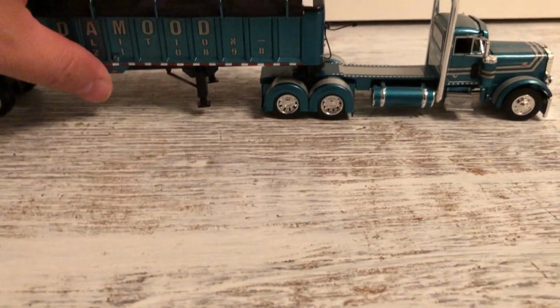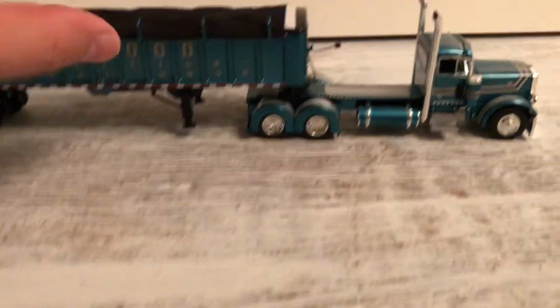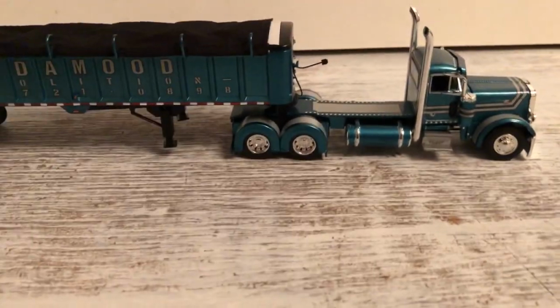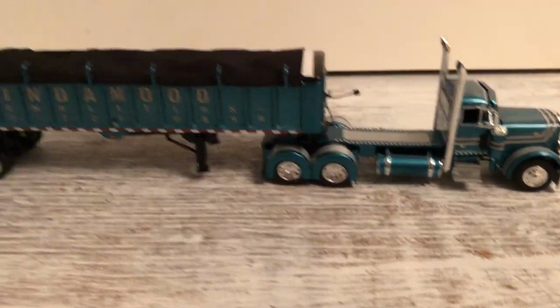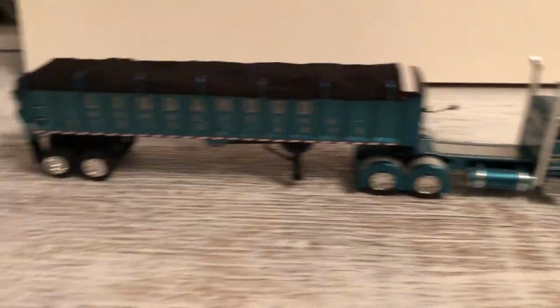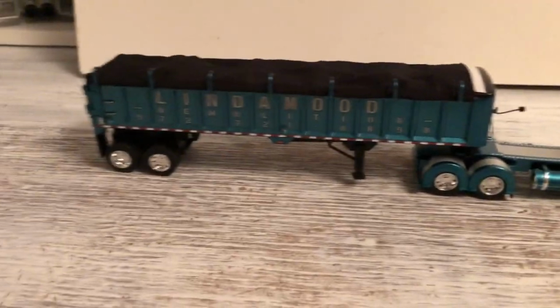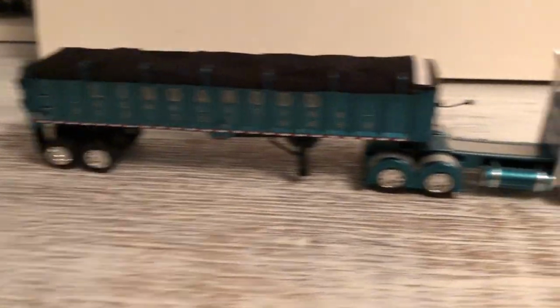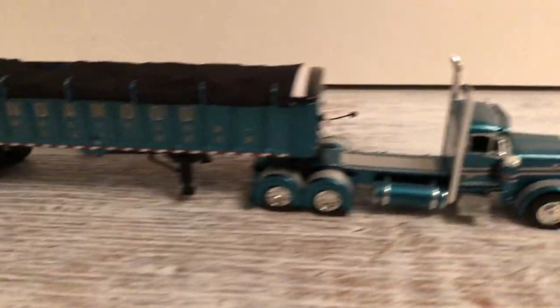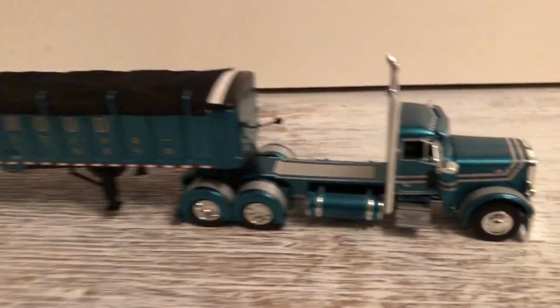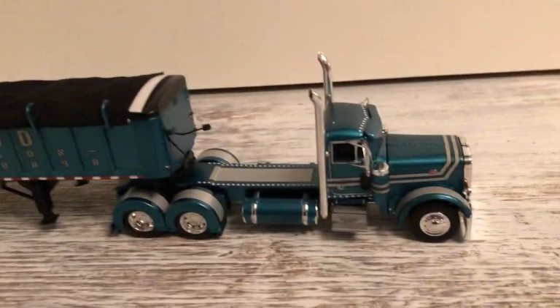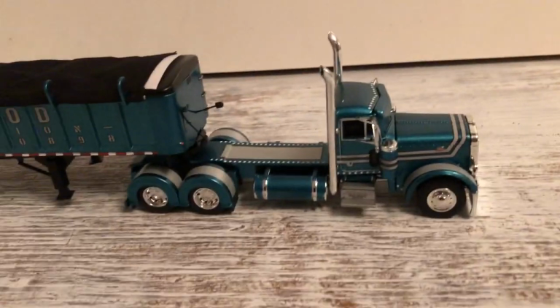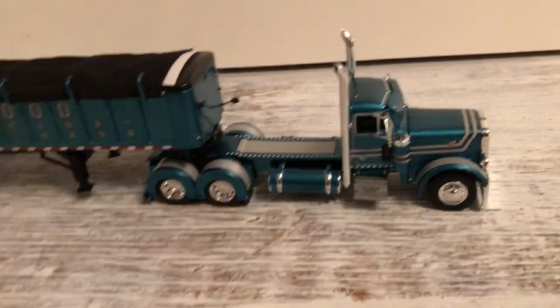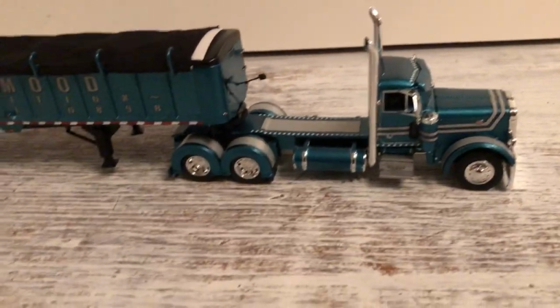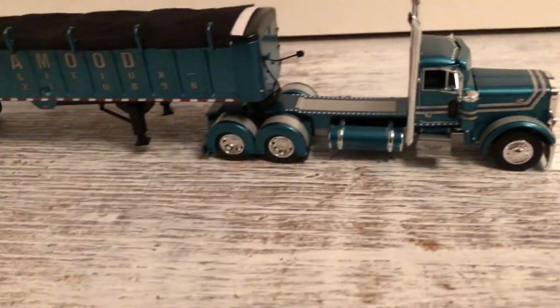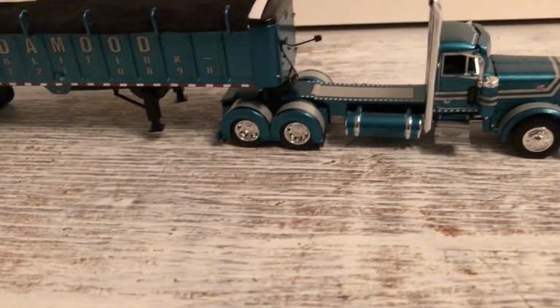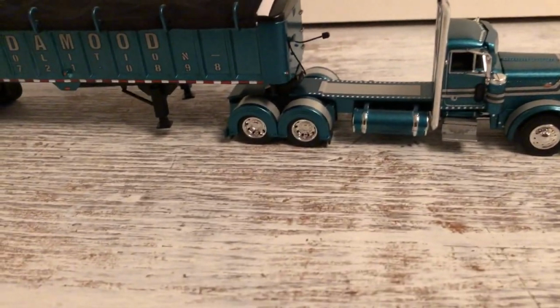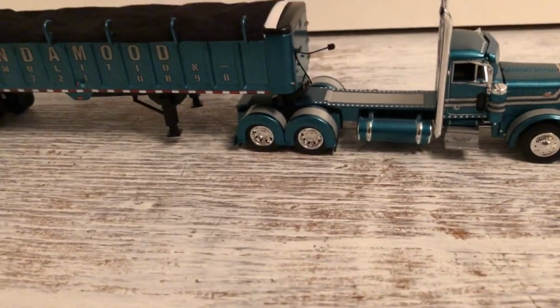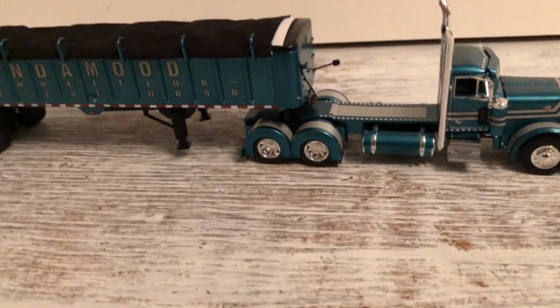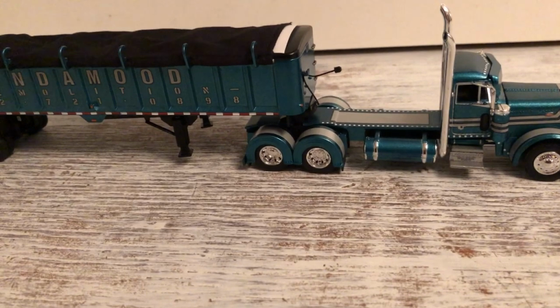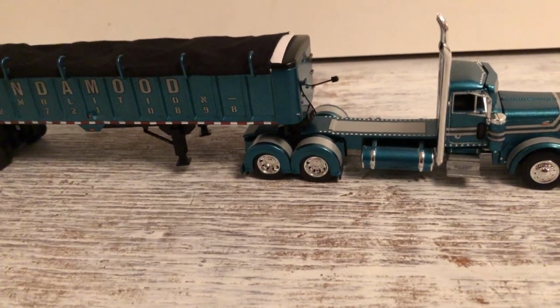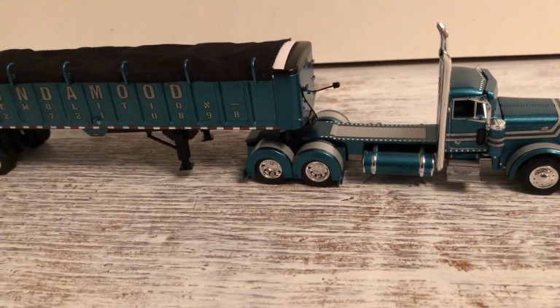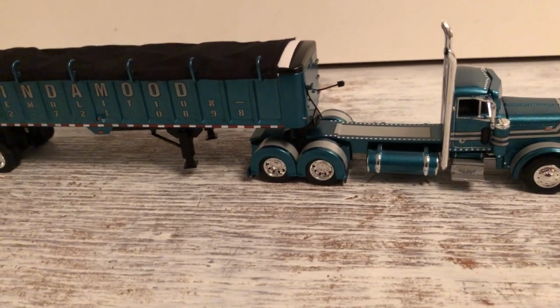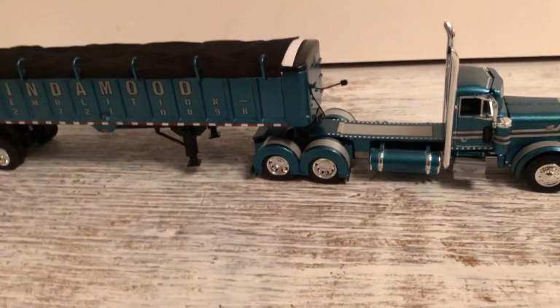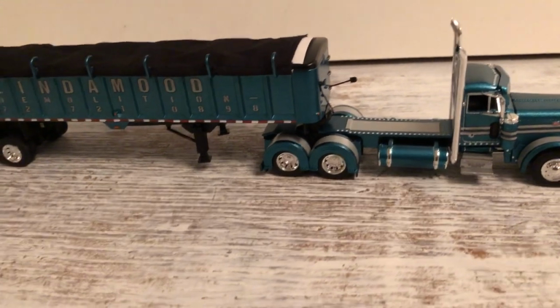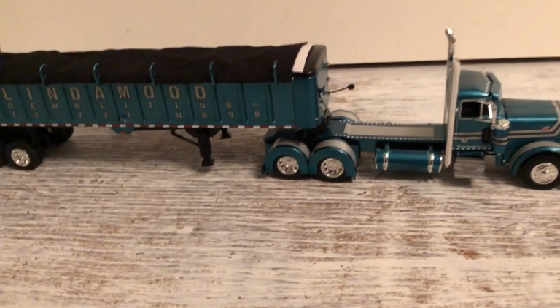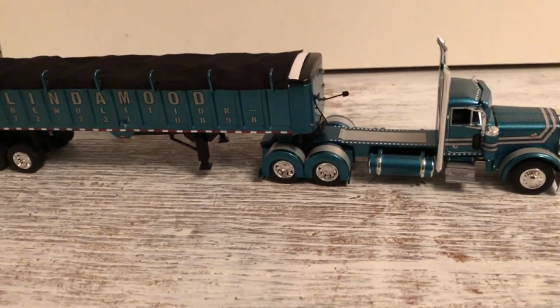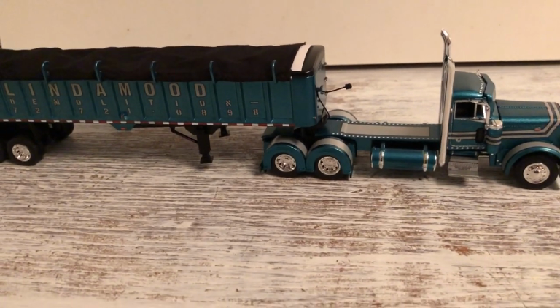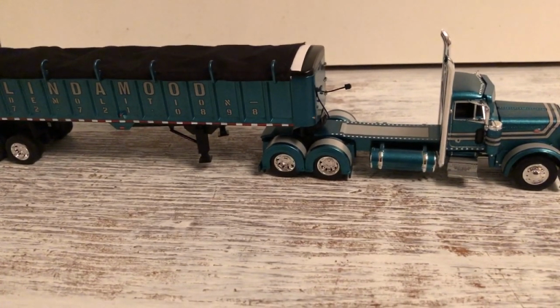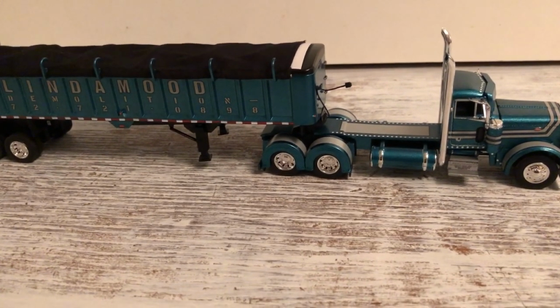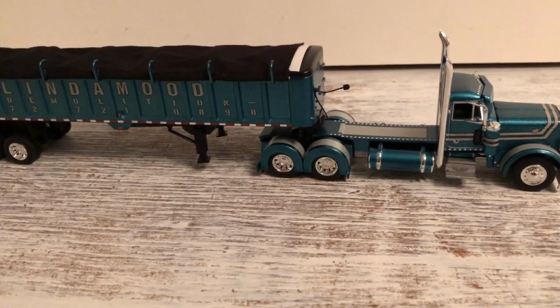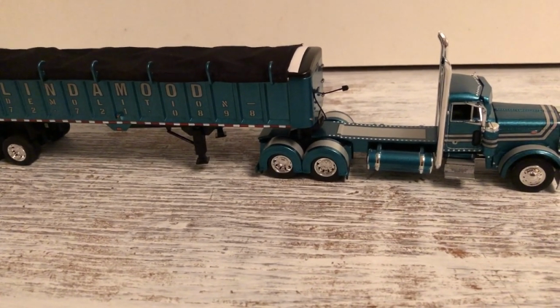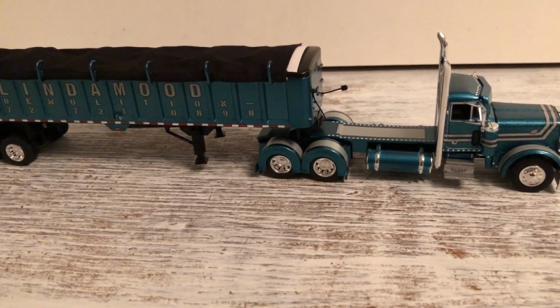It's a good-looking truck. Anyway, have a good night. Thanks for watching.